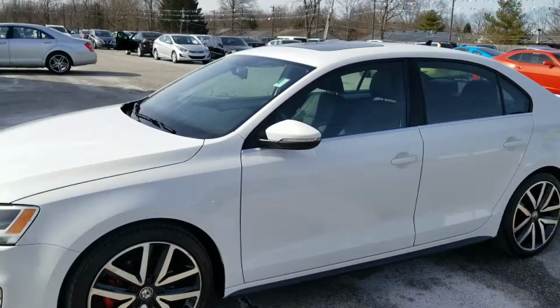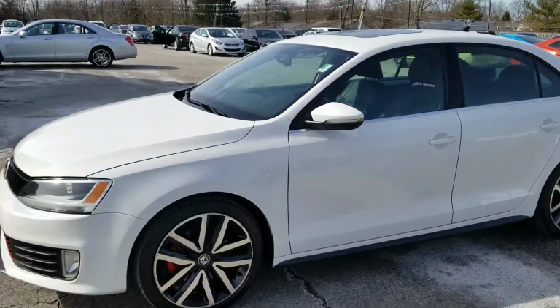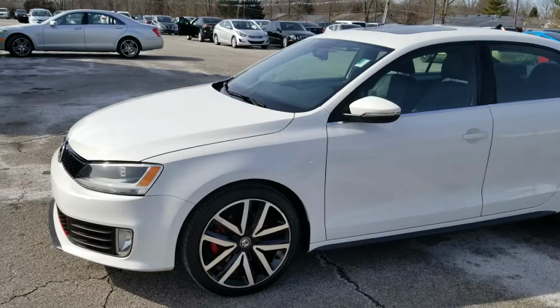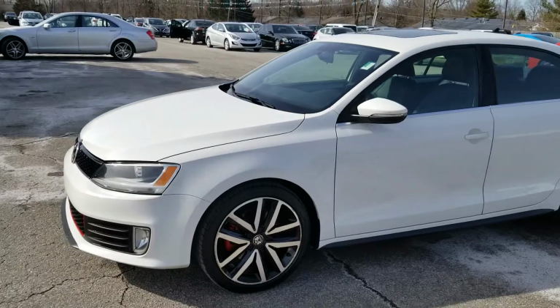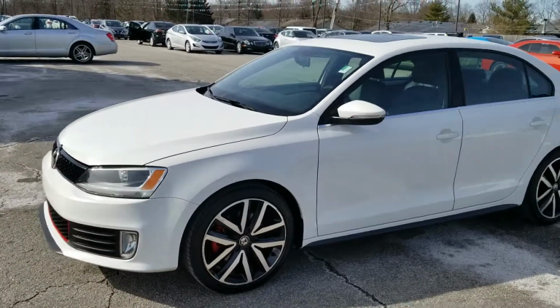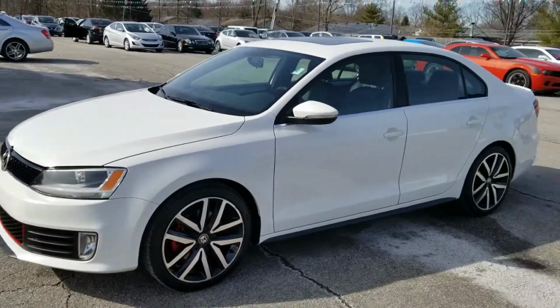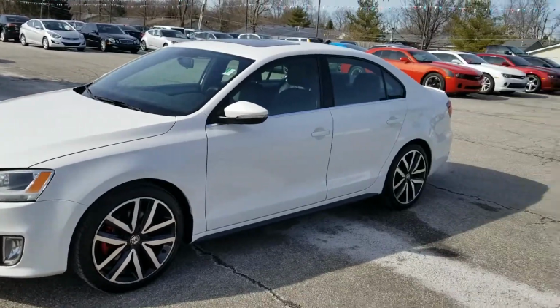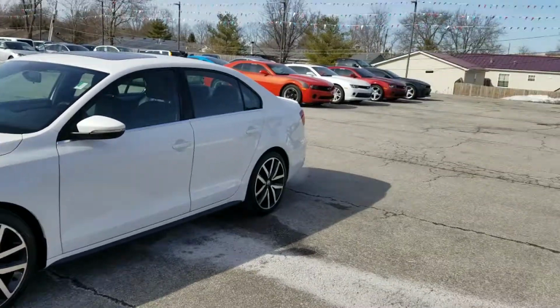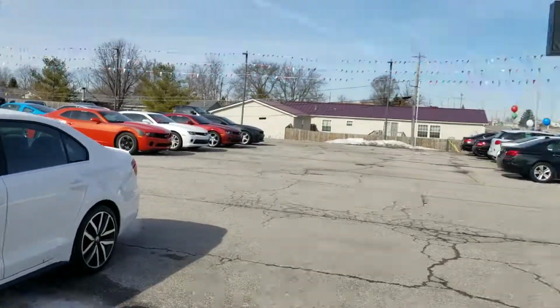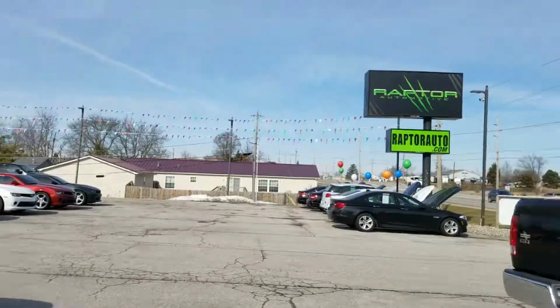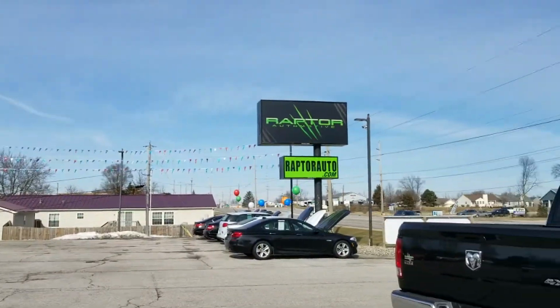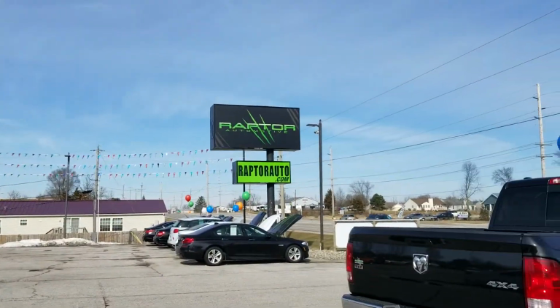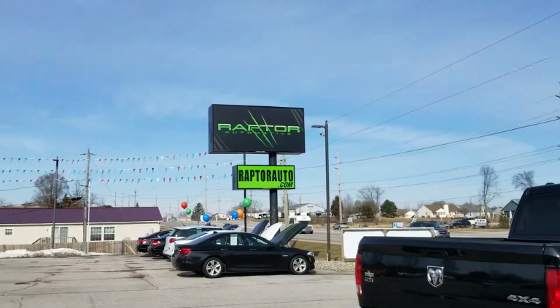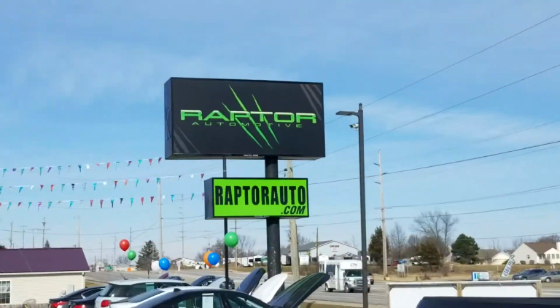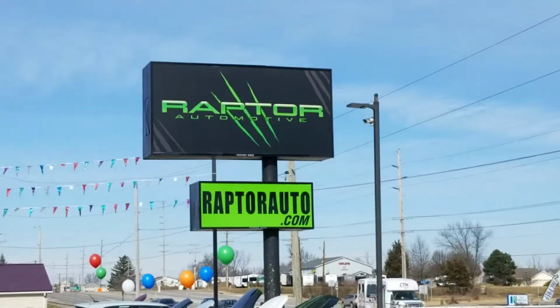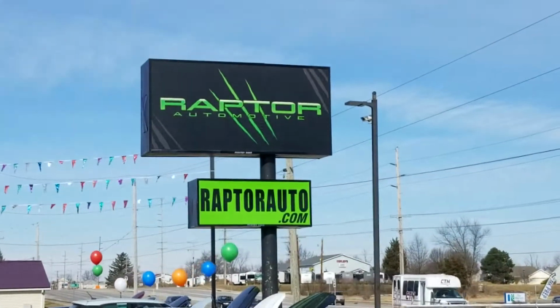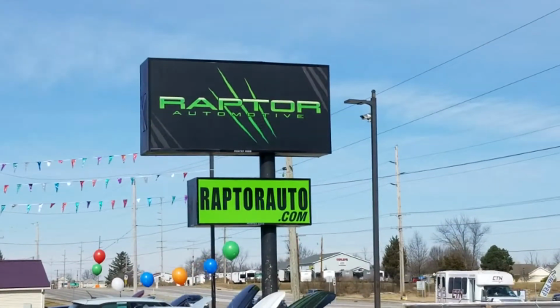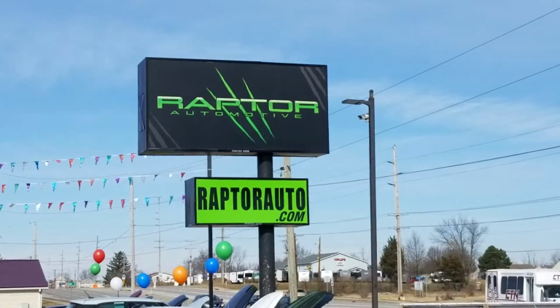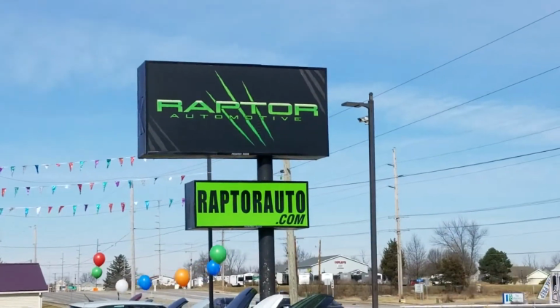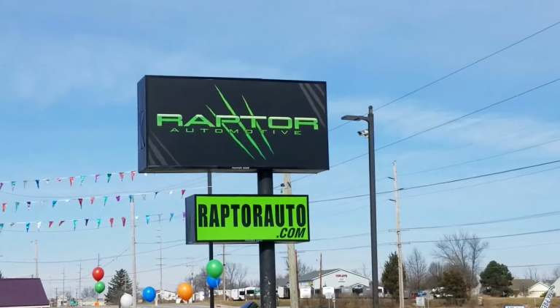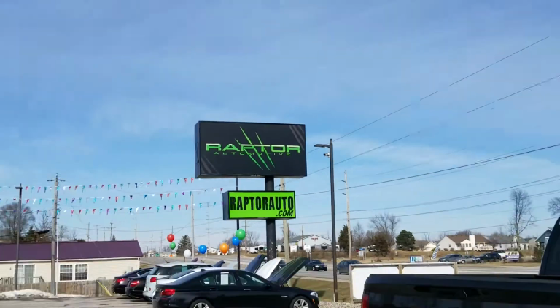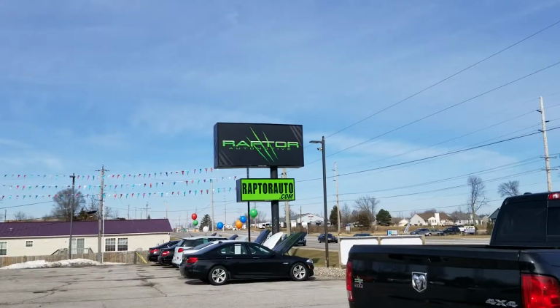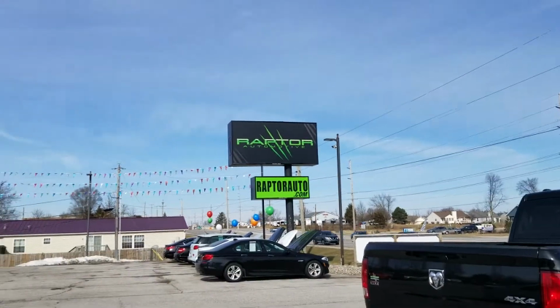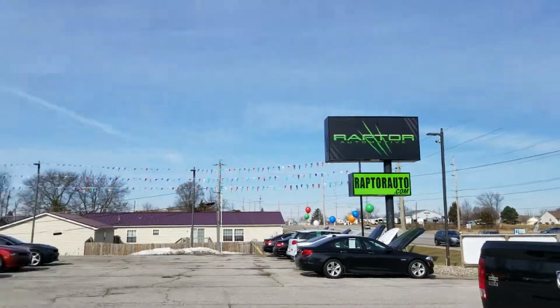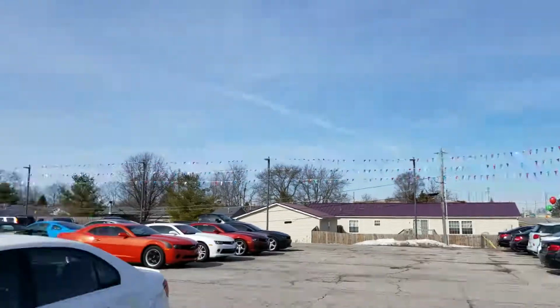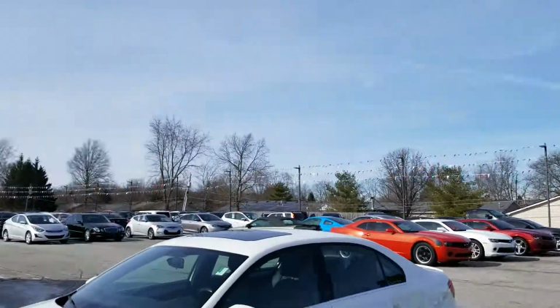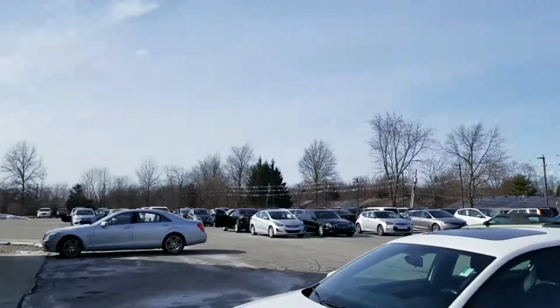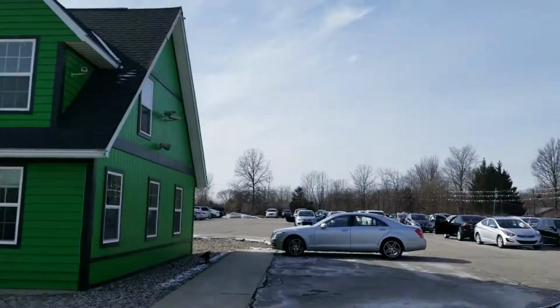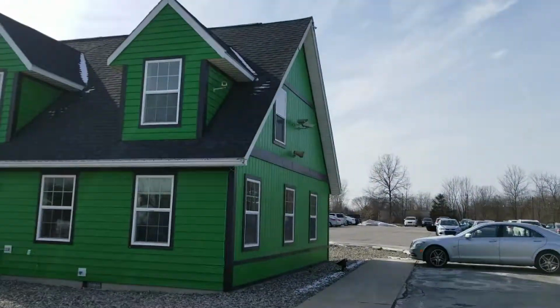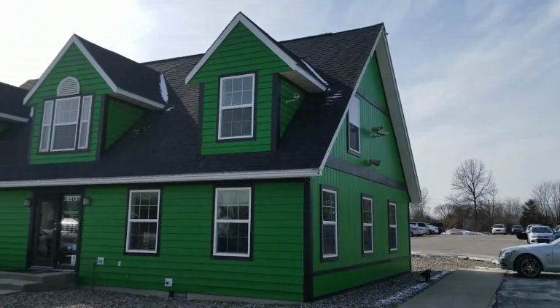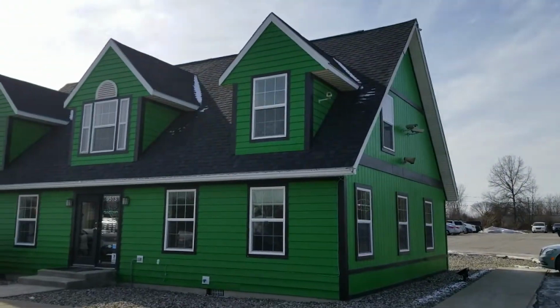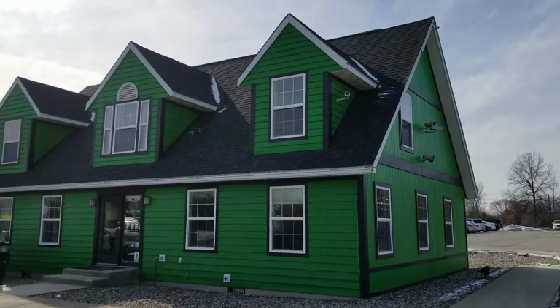If you have any other questions, visit our website at raptorauto.com, or come on out to the big green building on Lima Road.